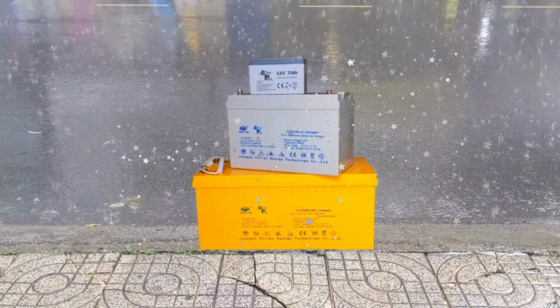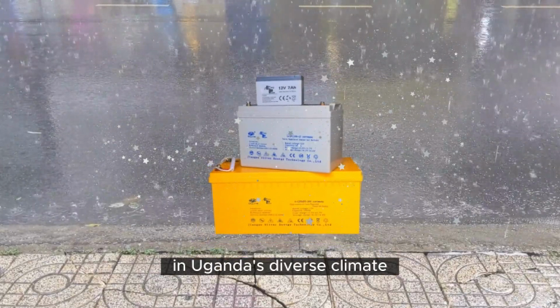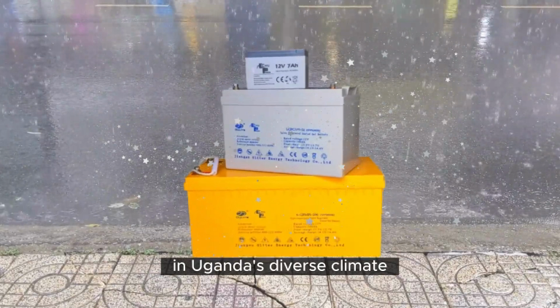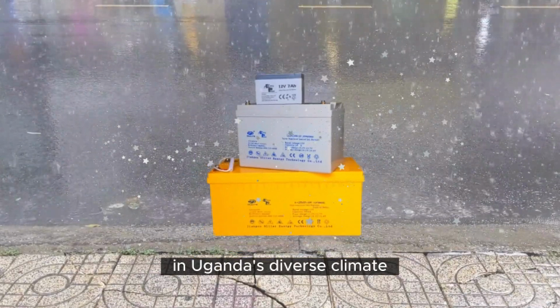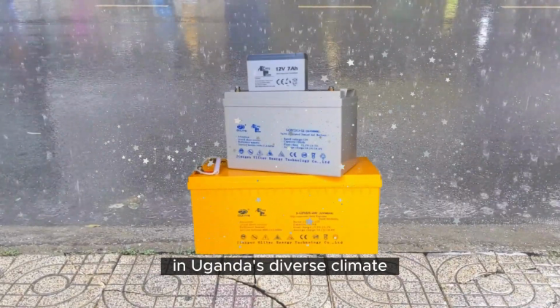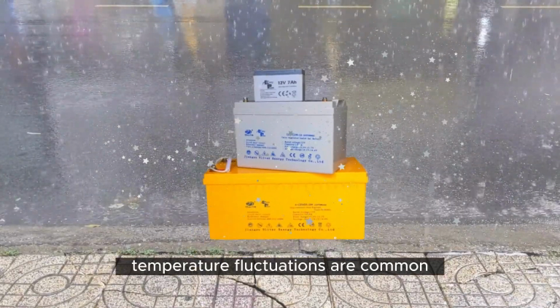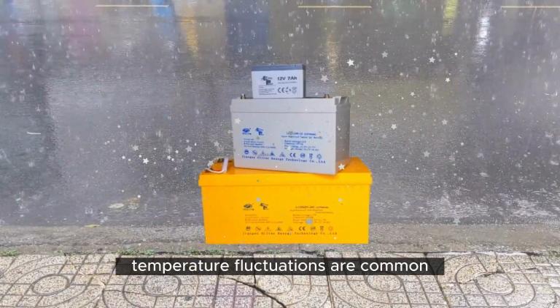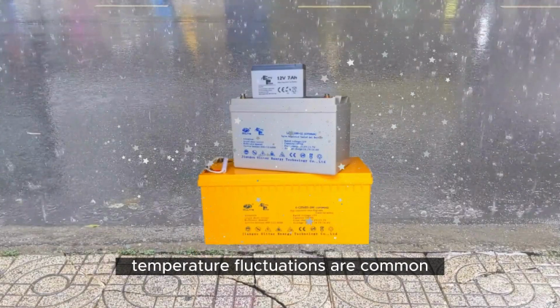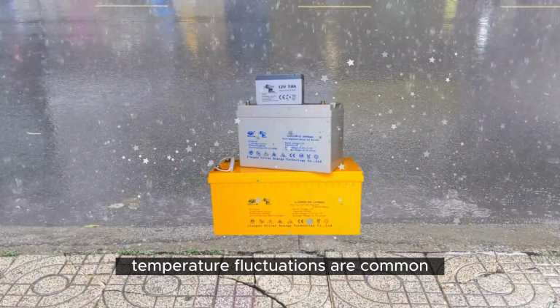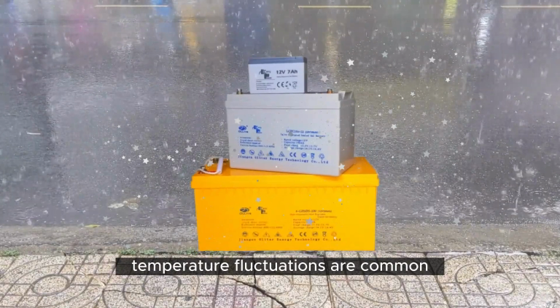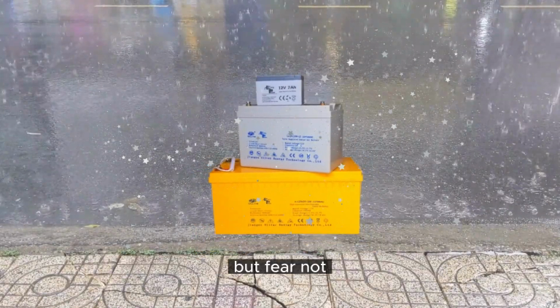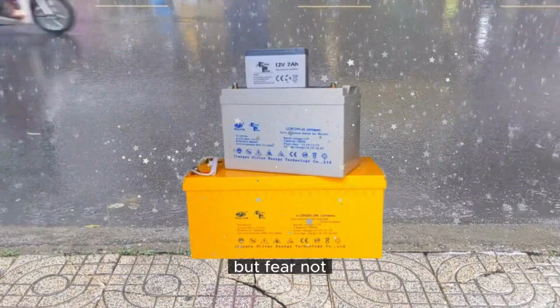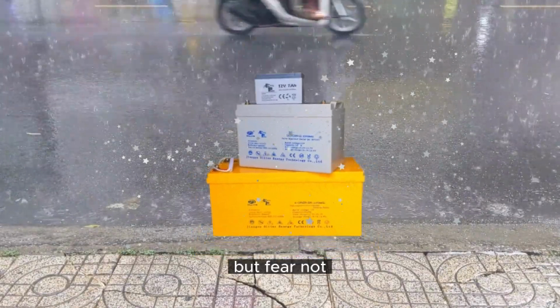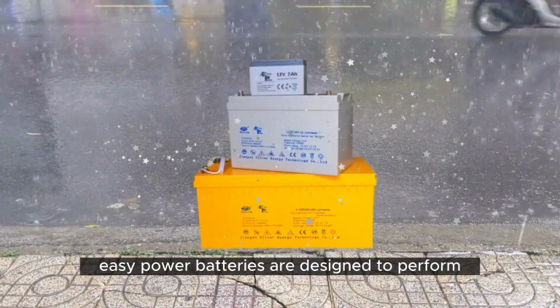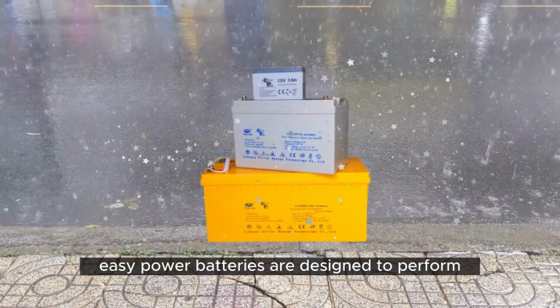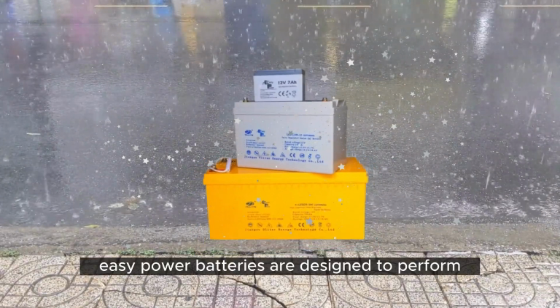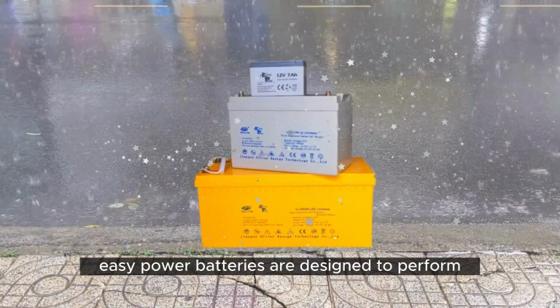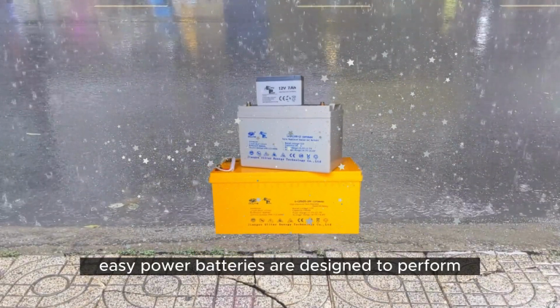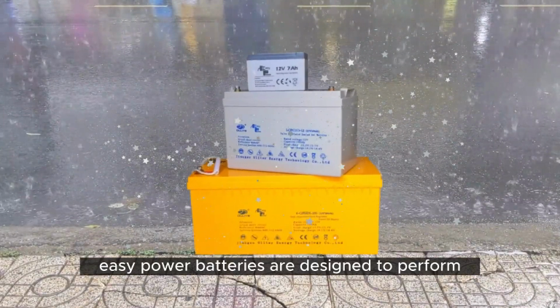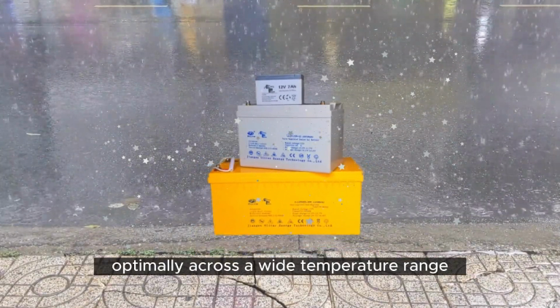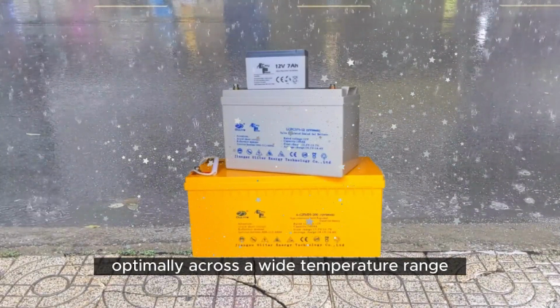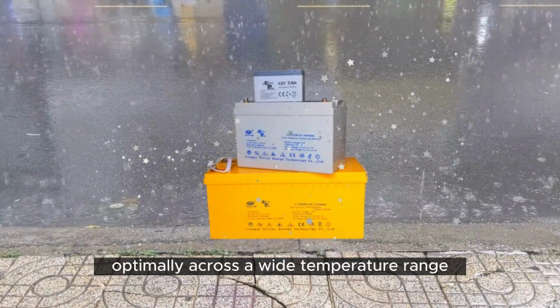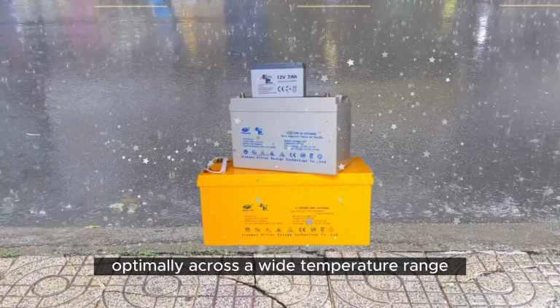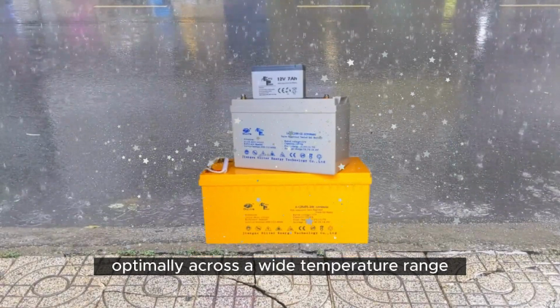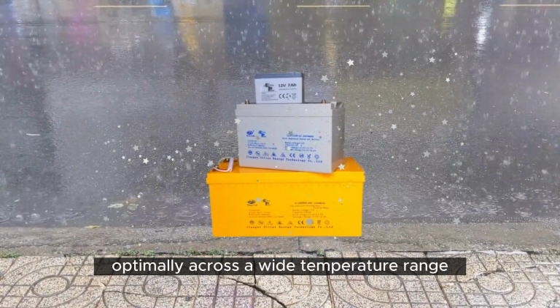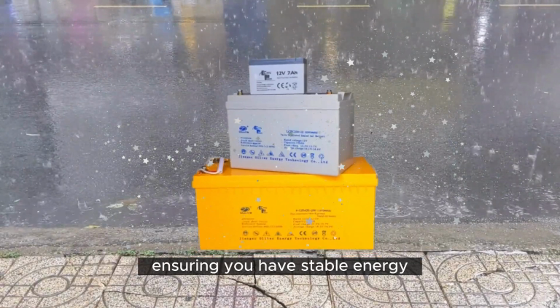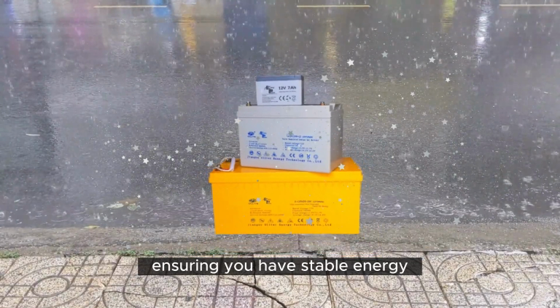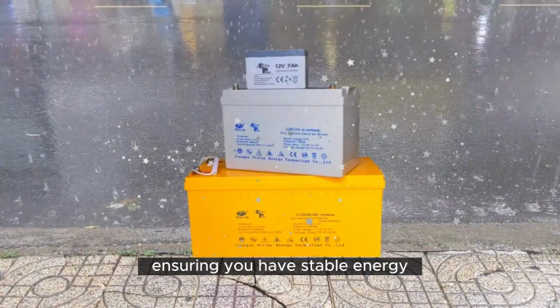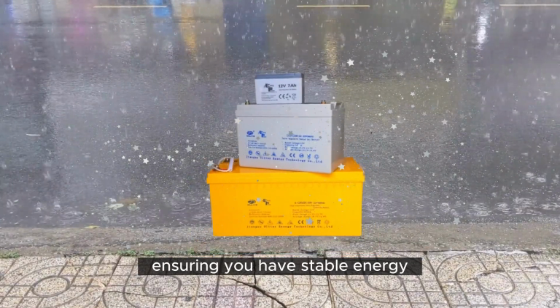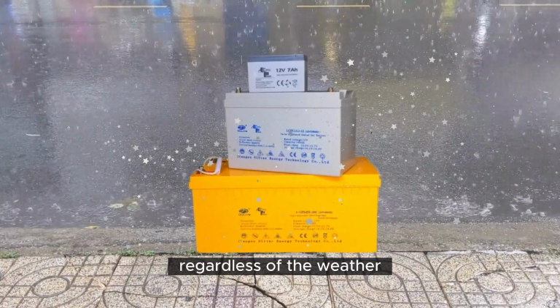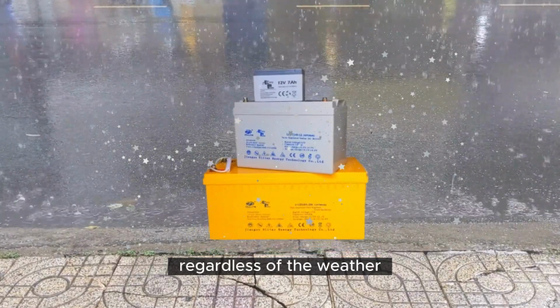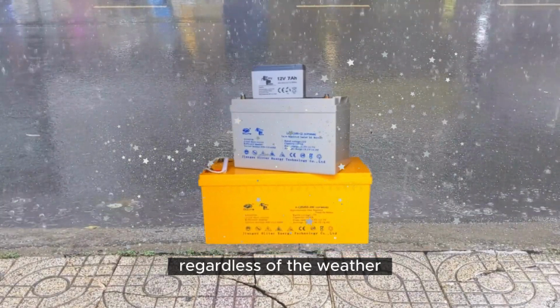Wide Temperature Range. In Uganda's diverse climate, temperature fluctuations are common. But fear not — Easy Power Batteries are designed to perform optimally across a wide temperature range, ensuring you have stable energy regardless of the weather.